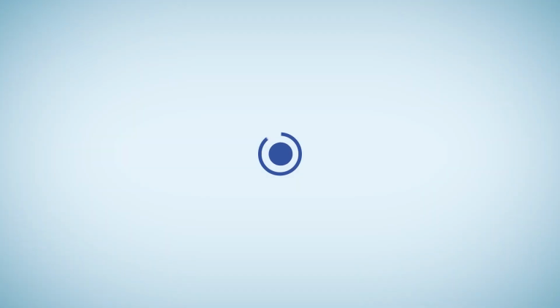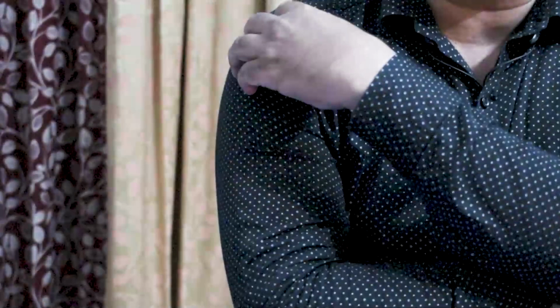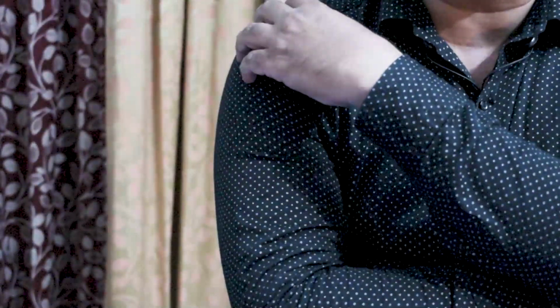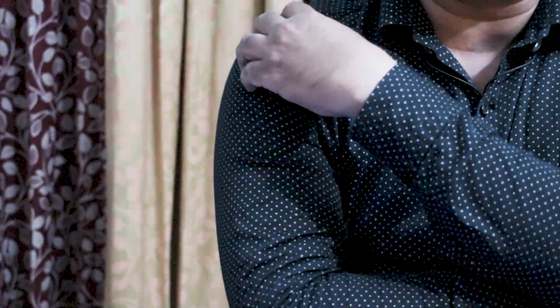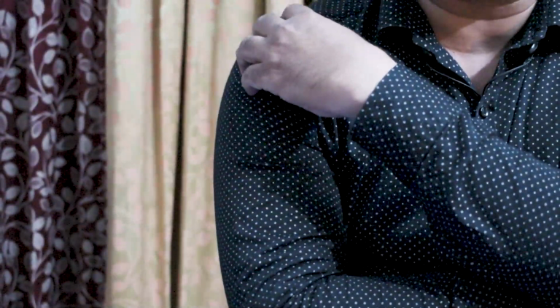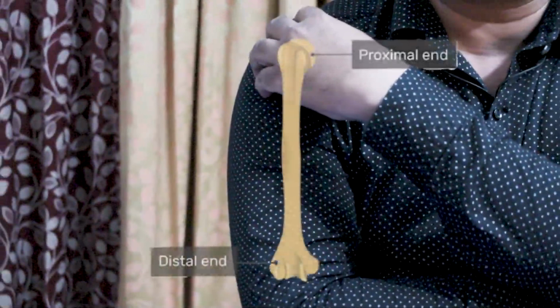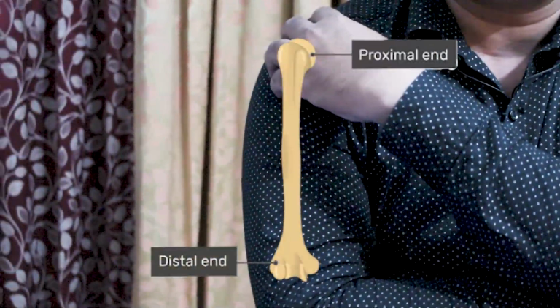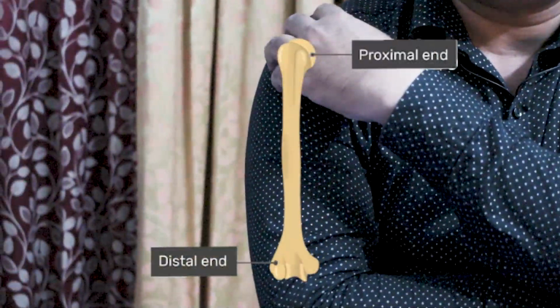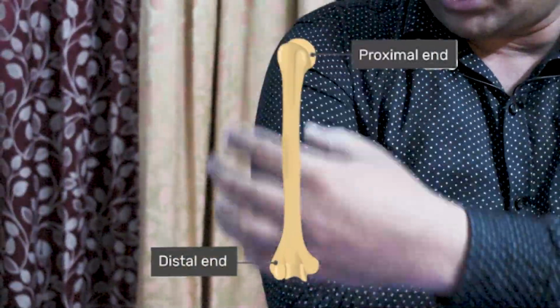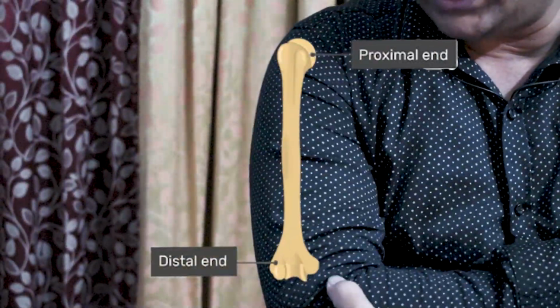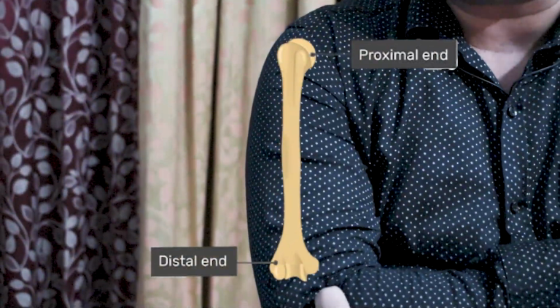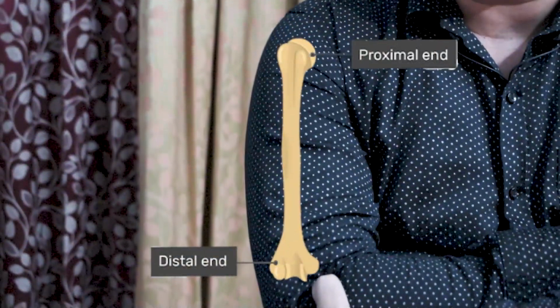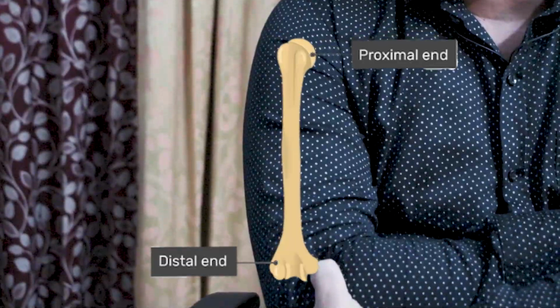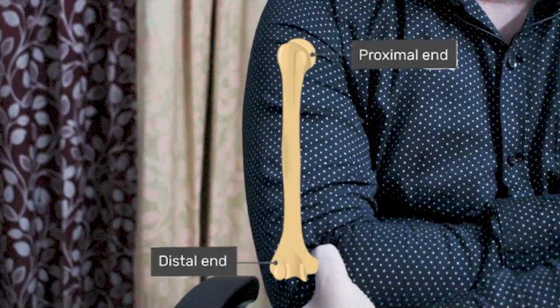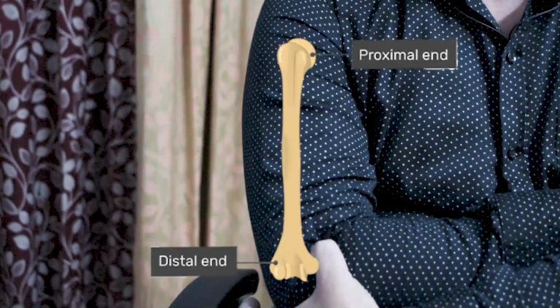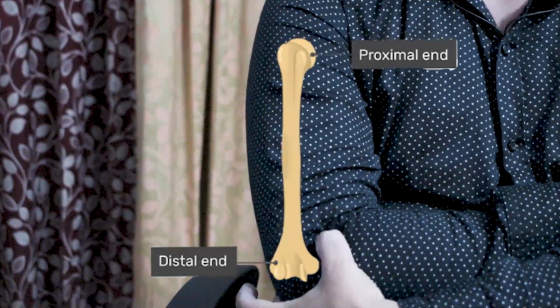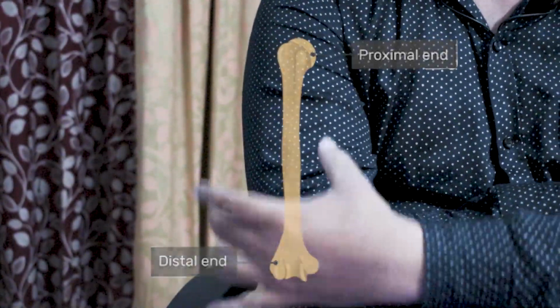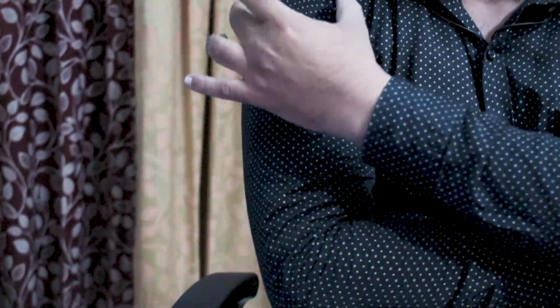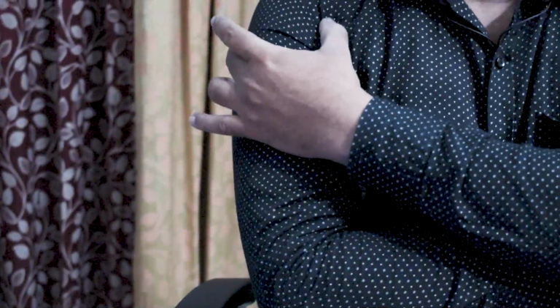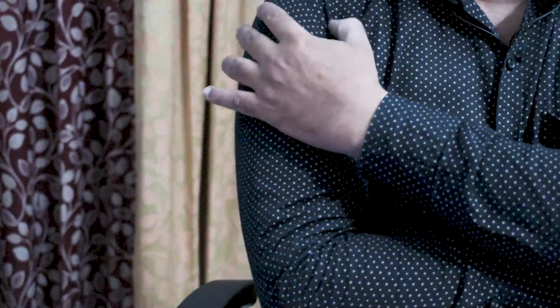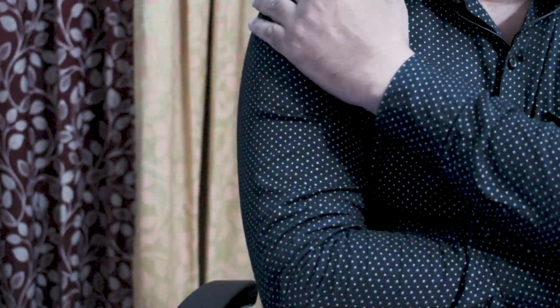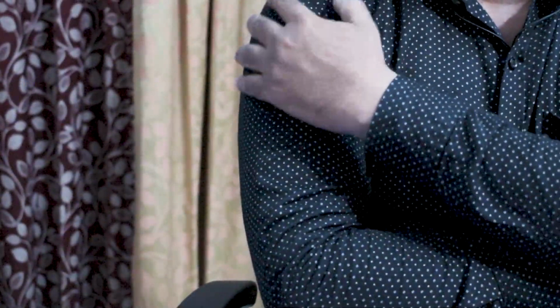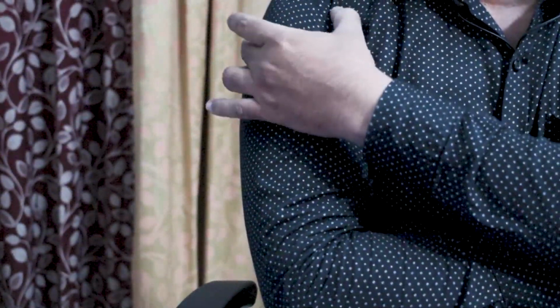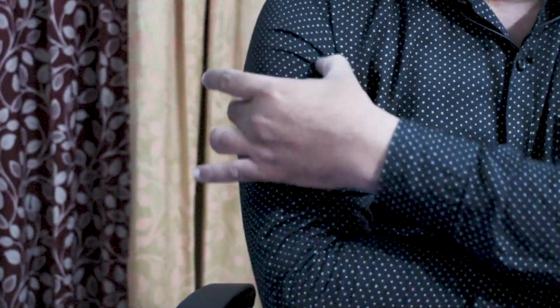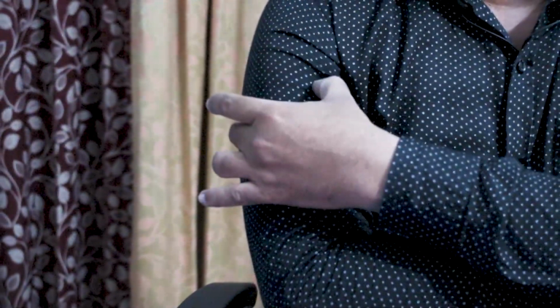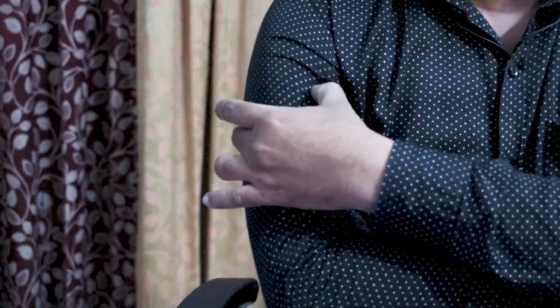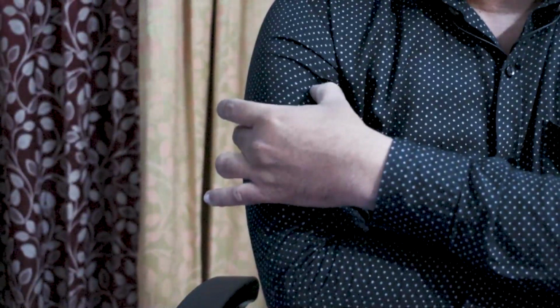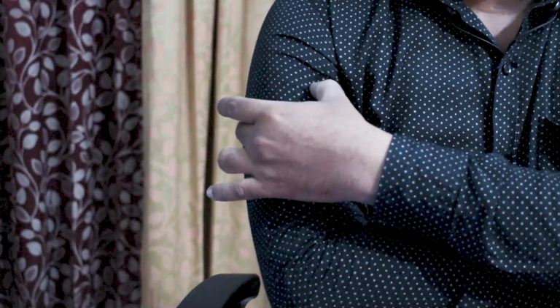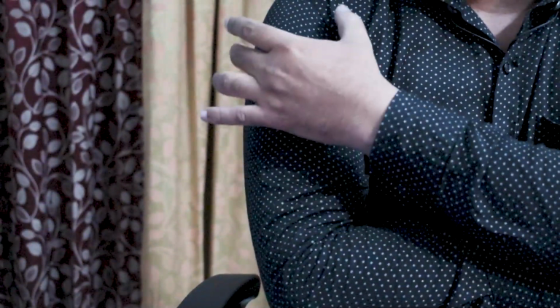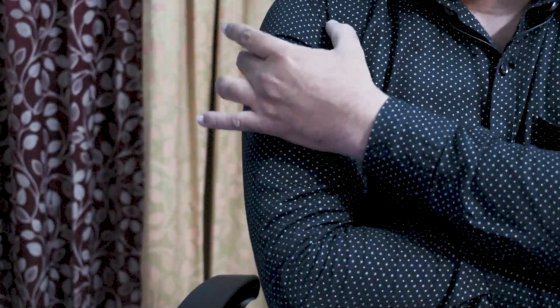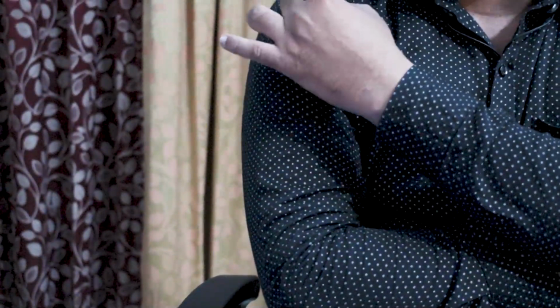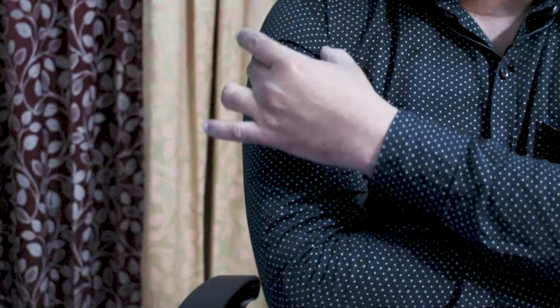To start with, the part of the humerus connected to the shoulder is called proximal humerus, and the part connected to the elbow is called distal humerus. Today we will talk about proximal humerus fracture and its fixation.